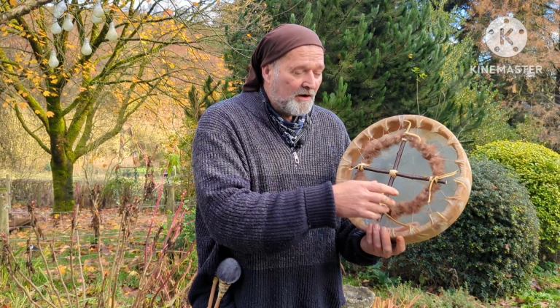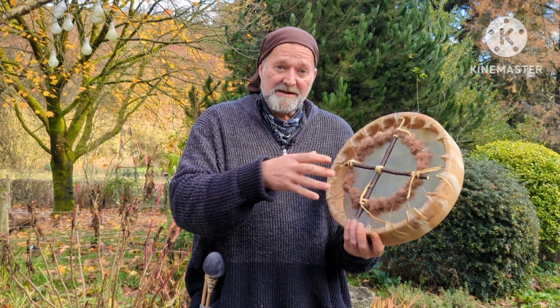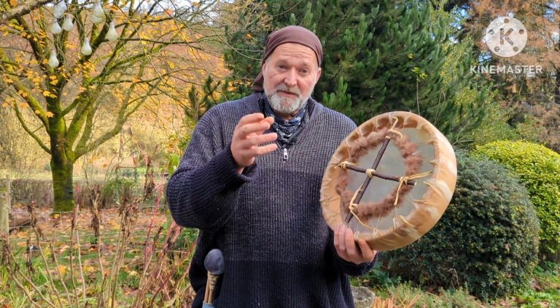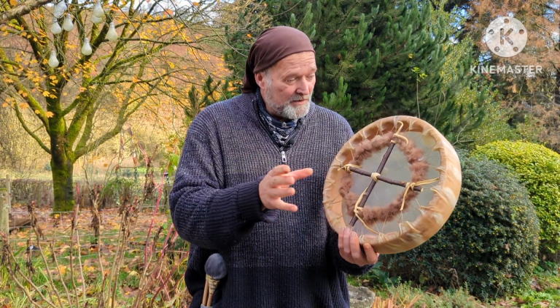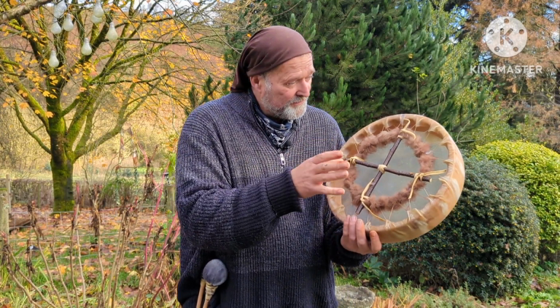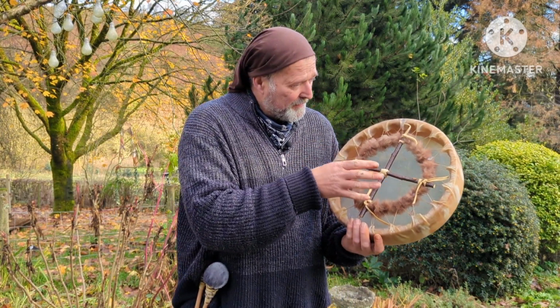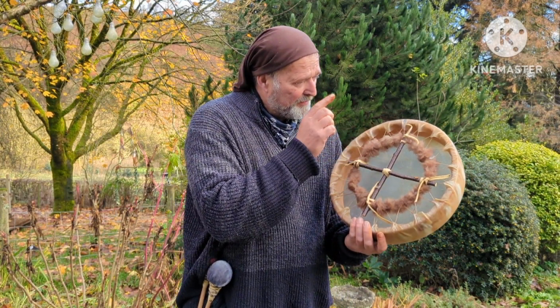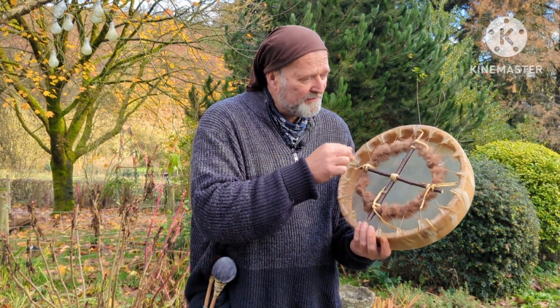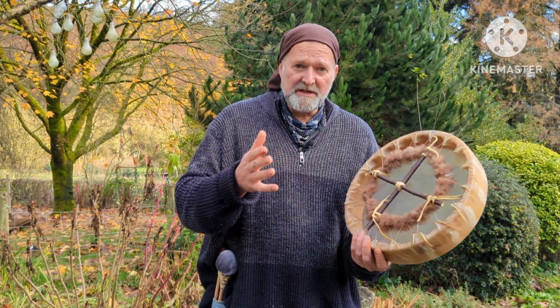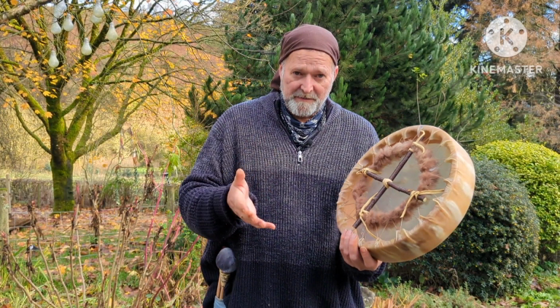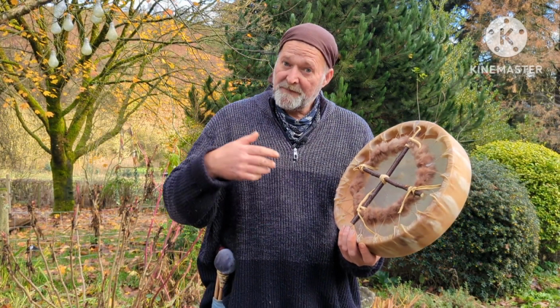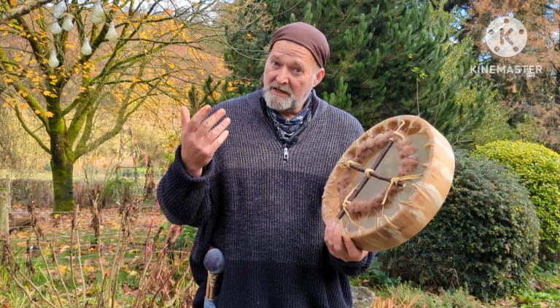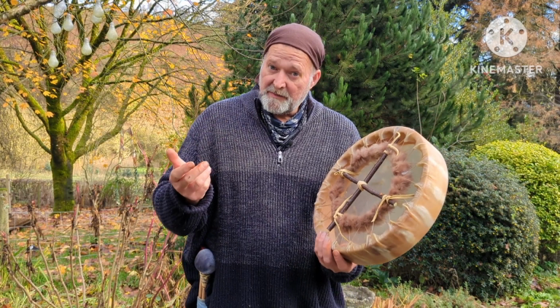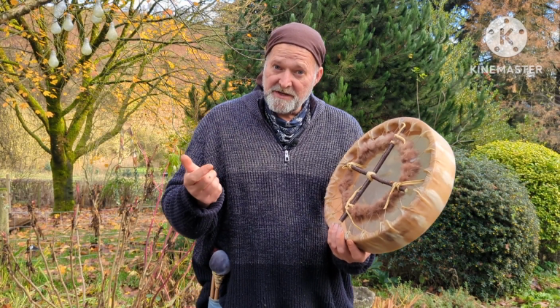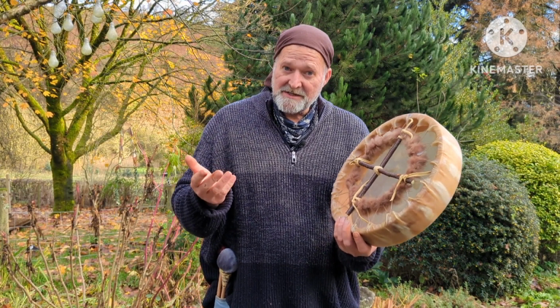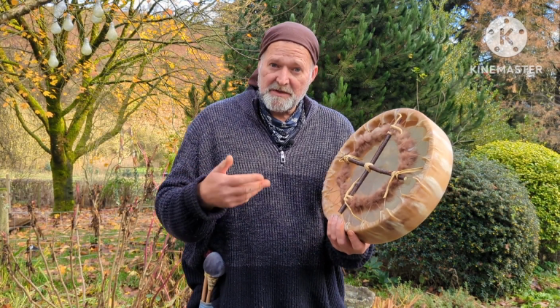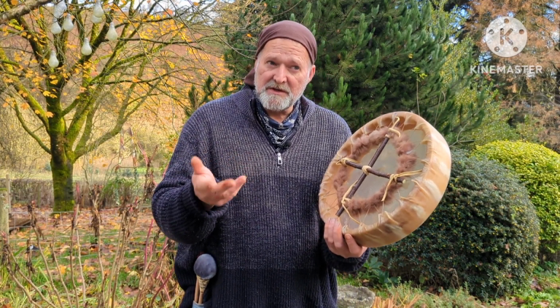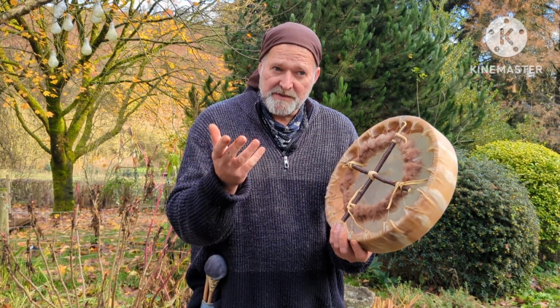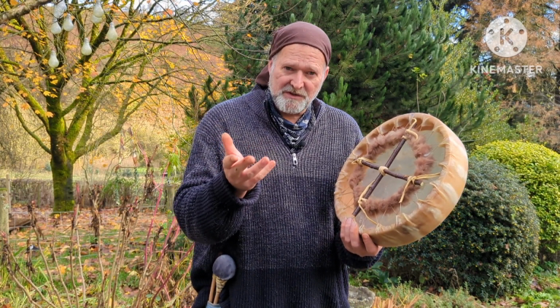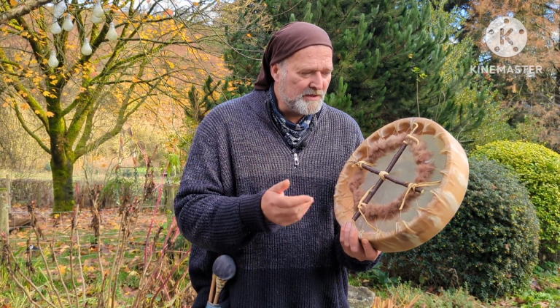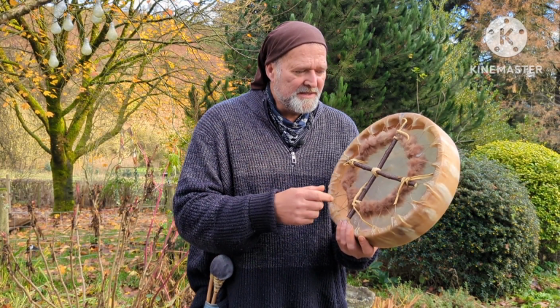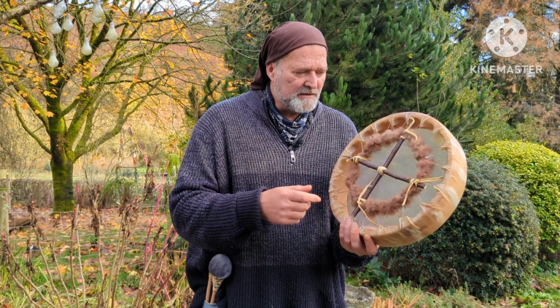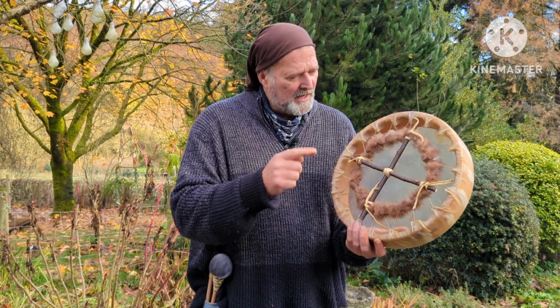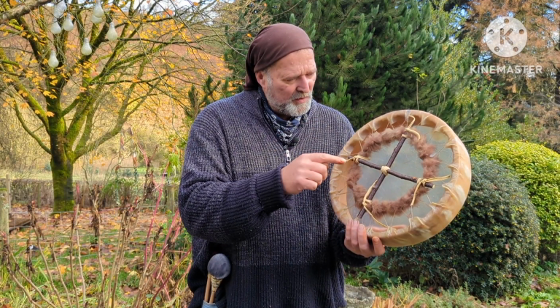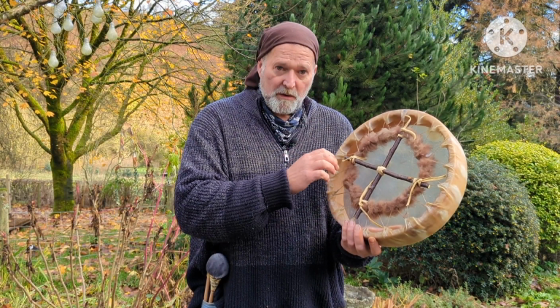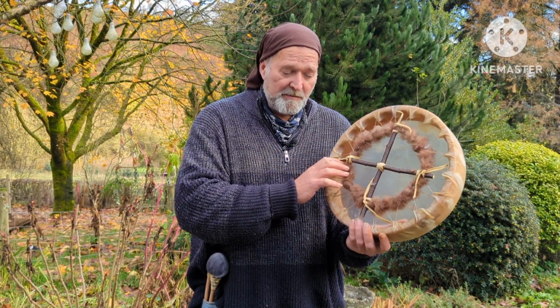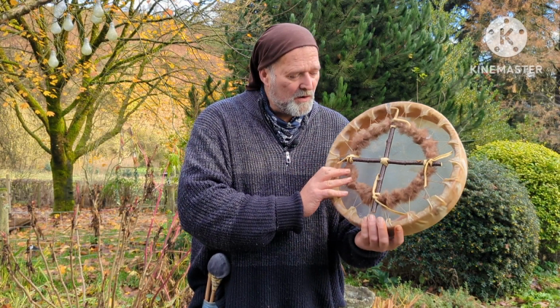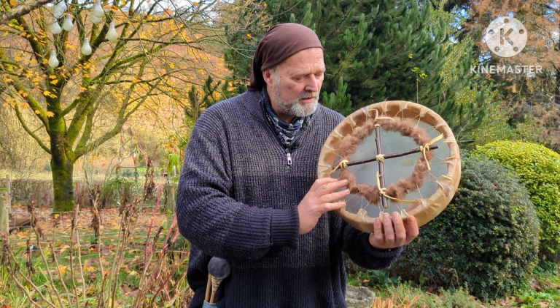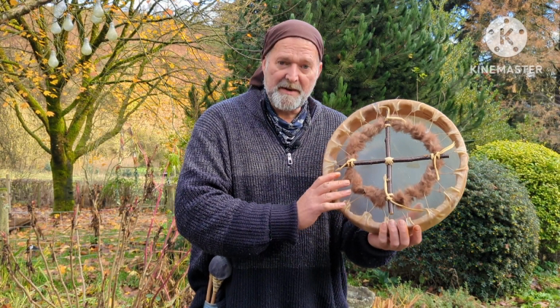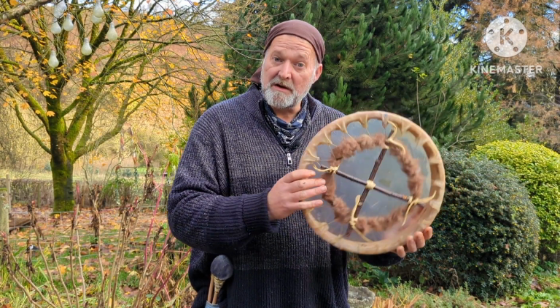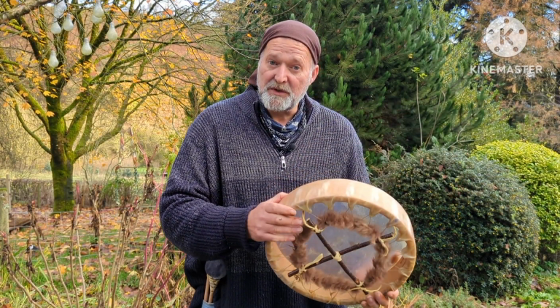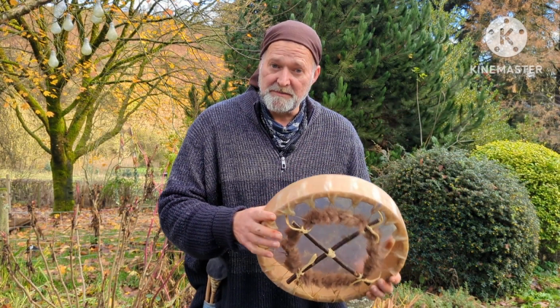On the inside of the willow wood frame I've put the birth date of the 14th of November in Knighton, UK. That's to enable you to look up those astrological details. I've also put willow and buffalo on my maker's mark, Driftwood Hollow Drums.